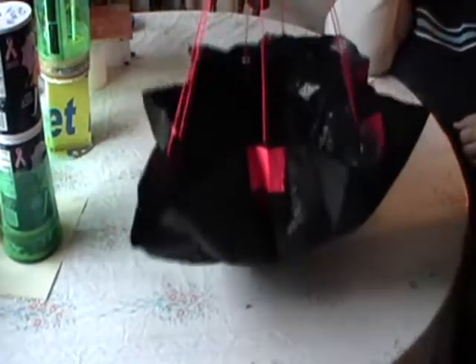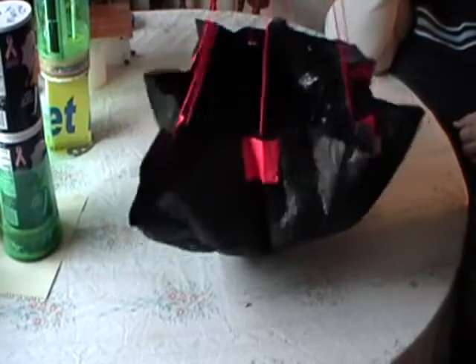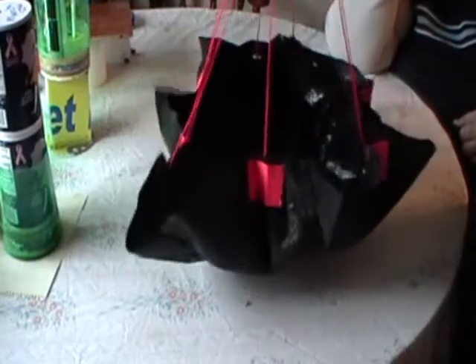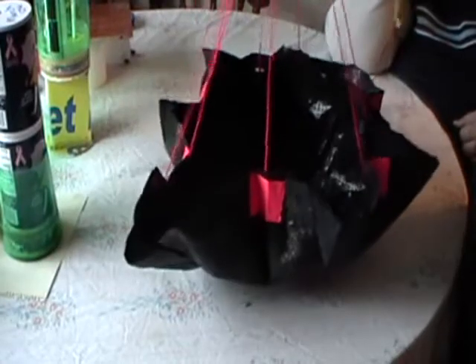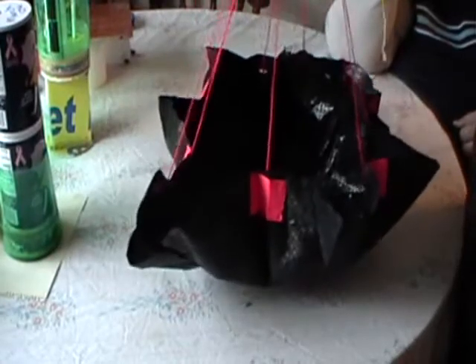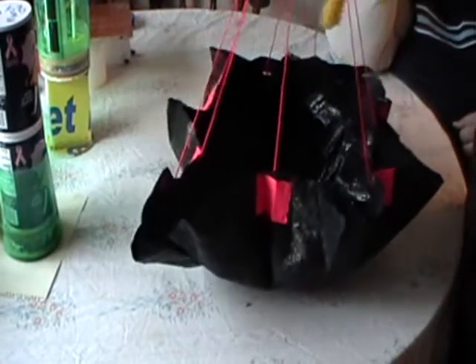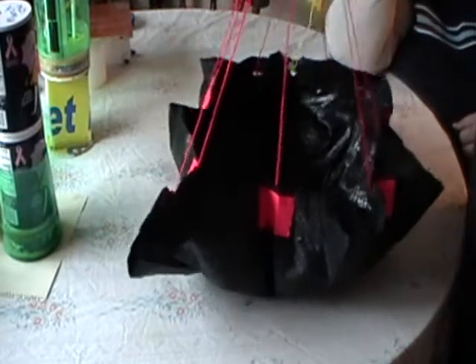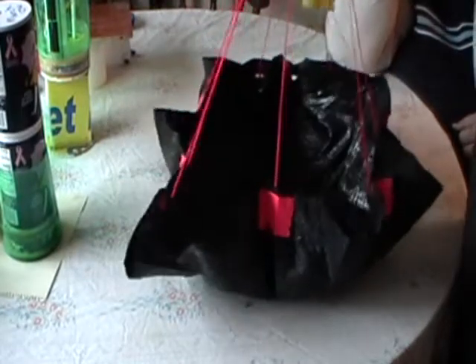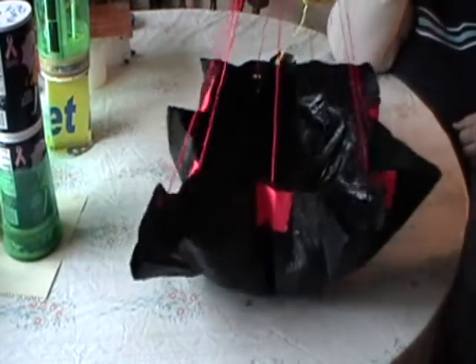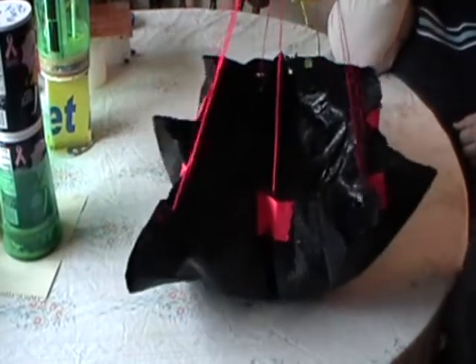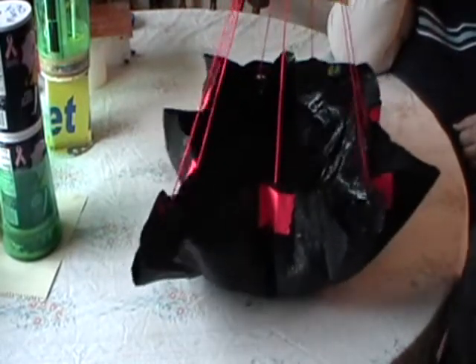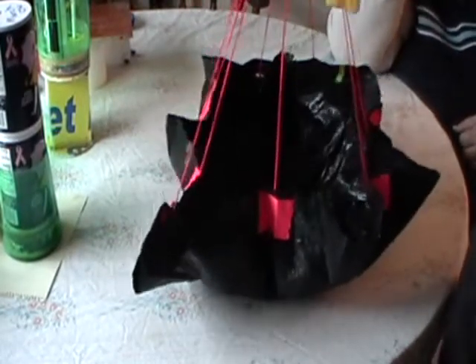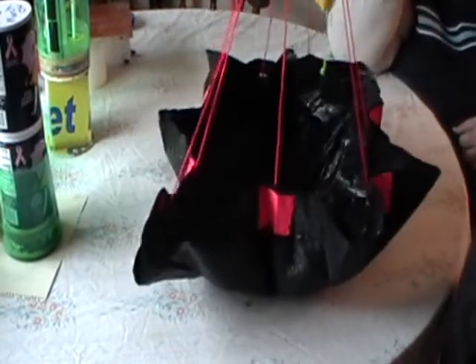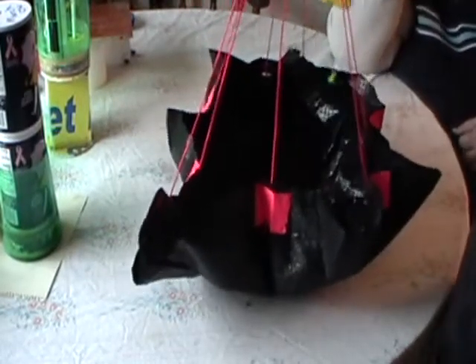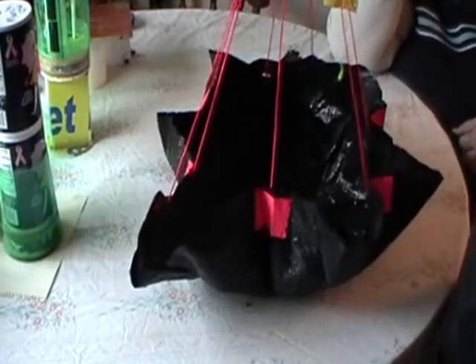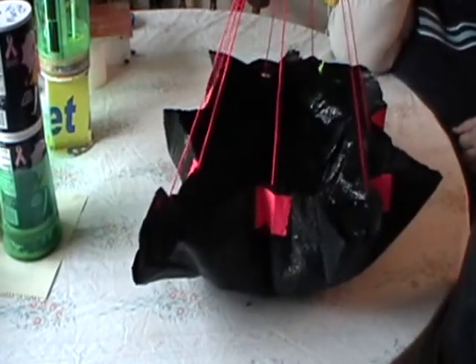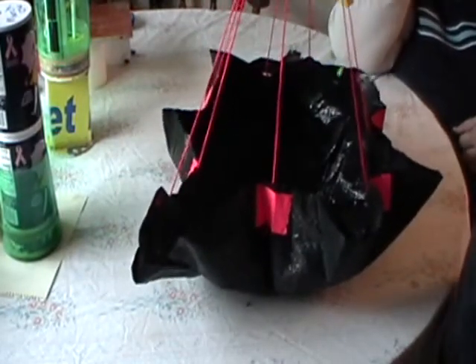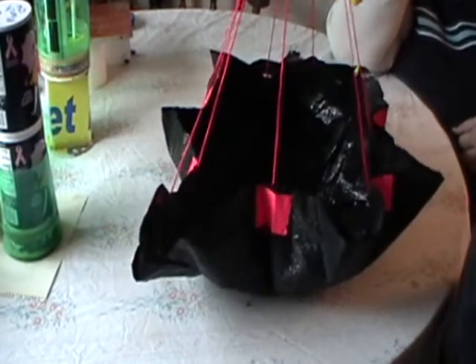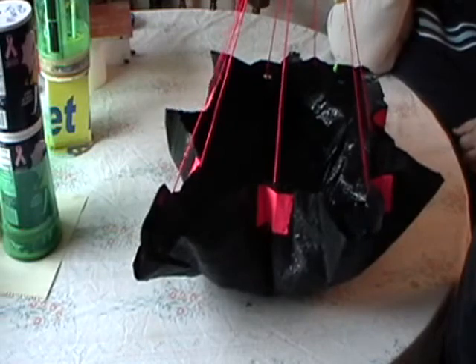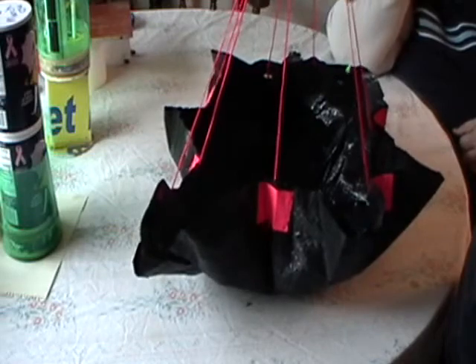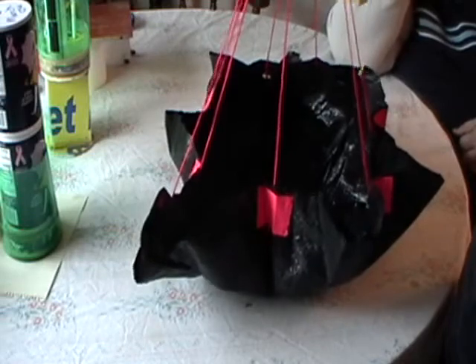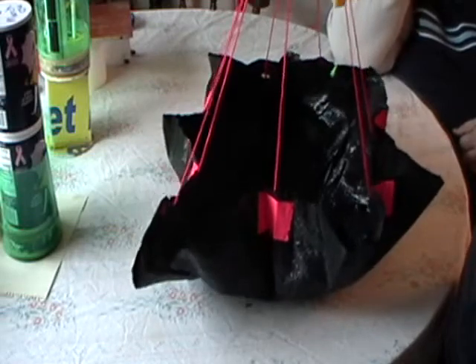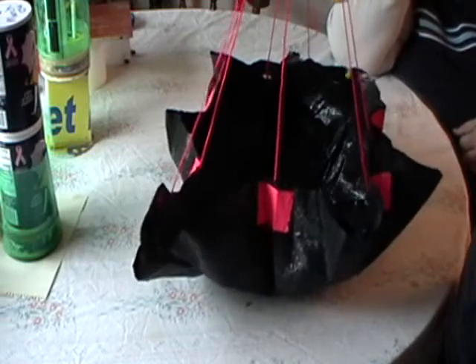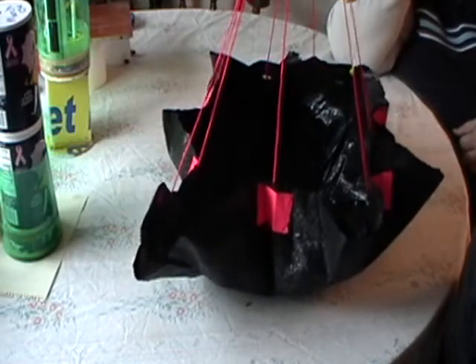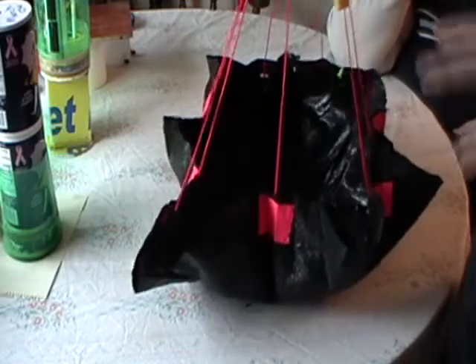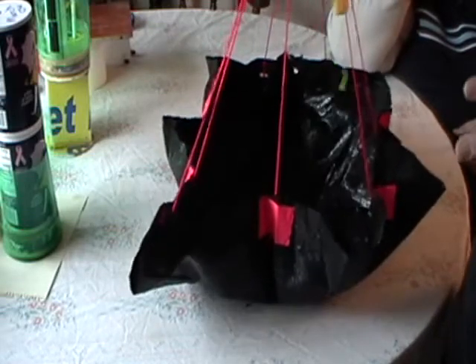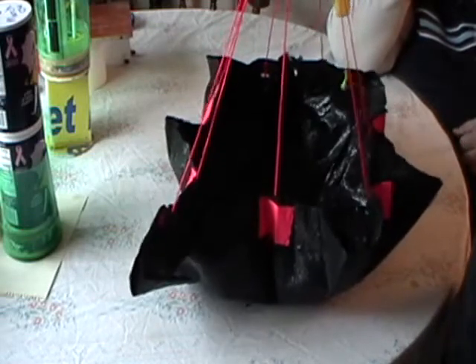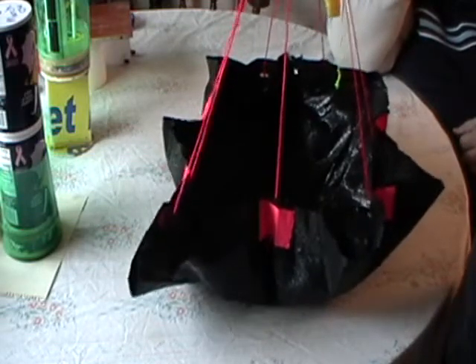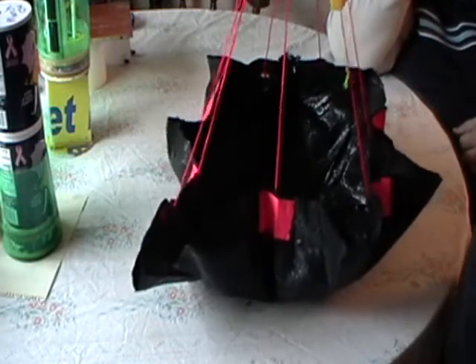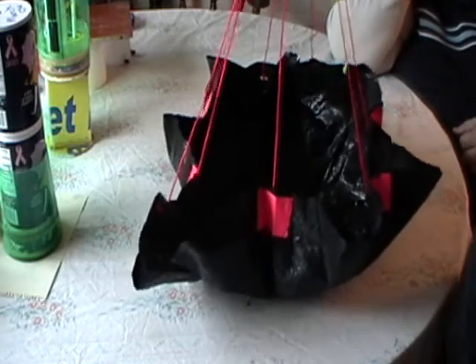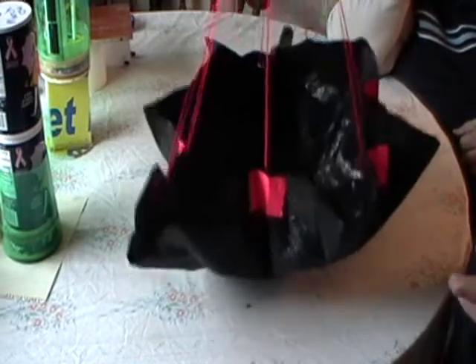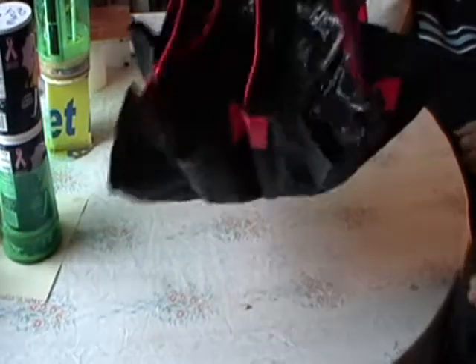It works very well. You can keep most of the raw materials with you when you go to do your water rockets, so if something happens to your parachute you can make a new one fairly quick.